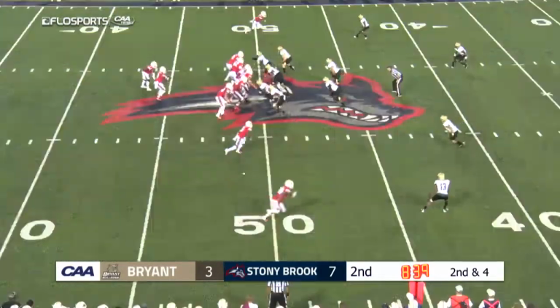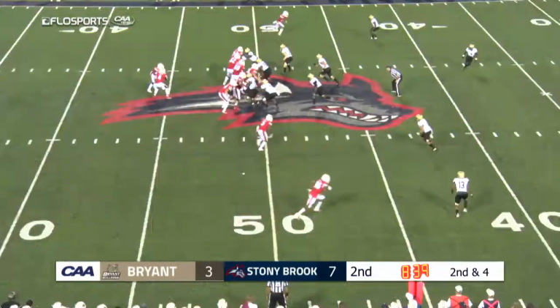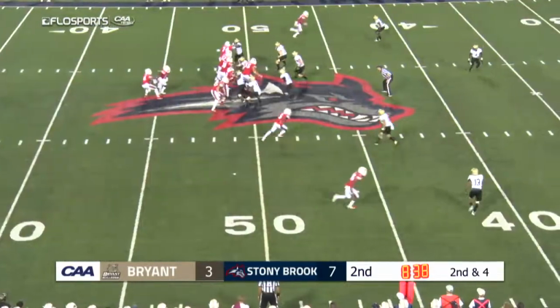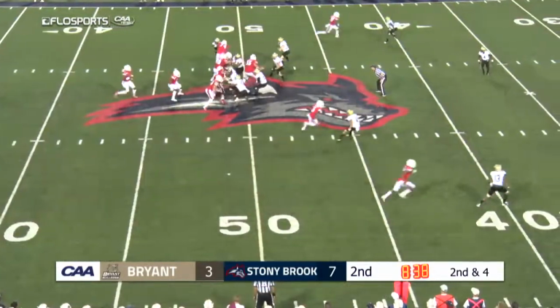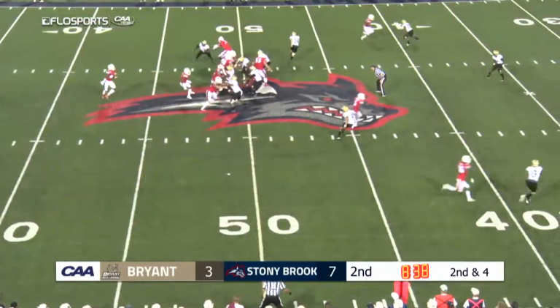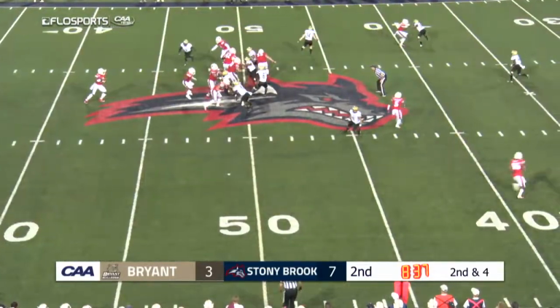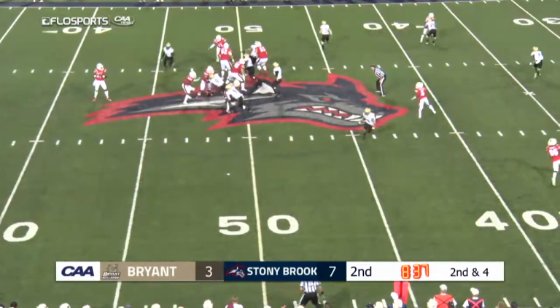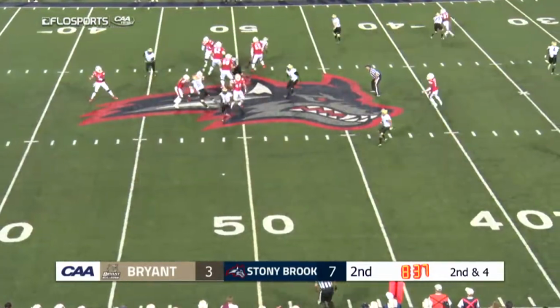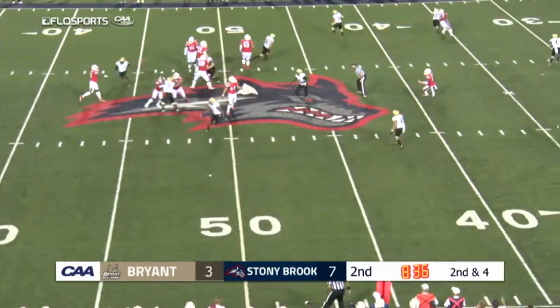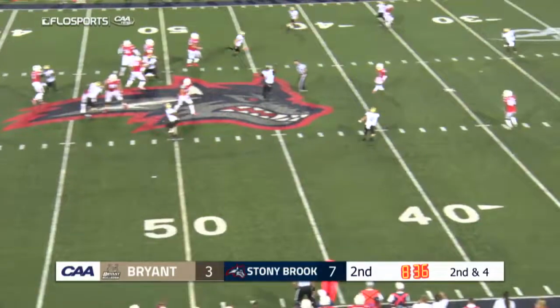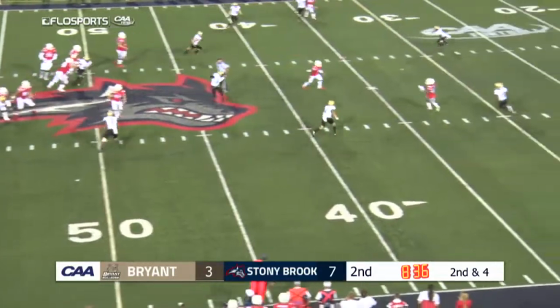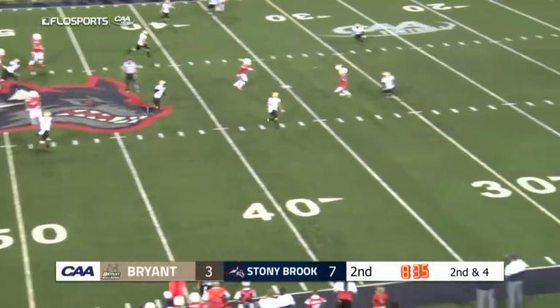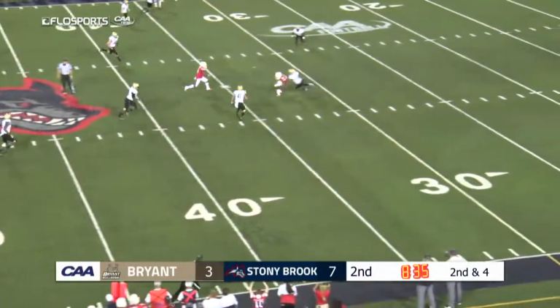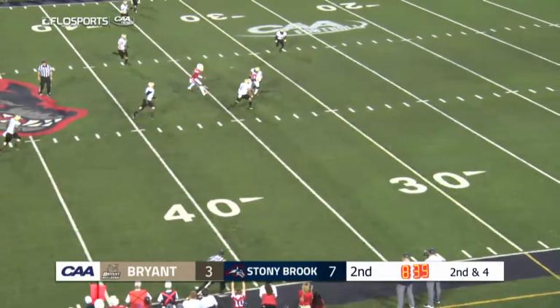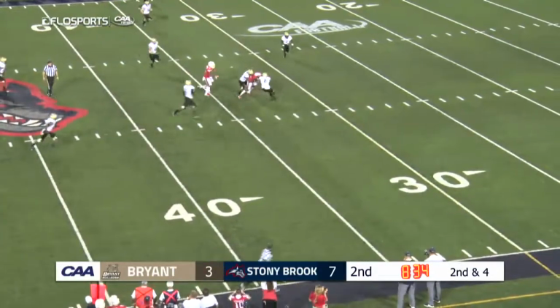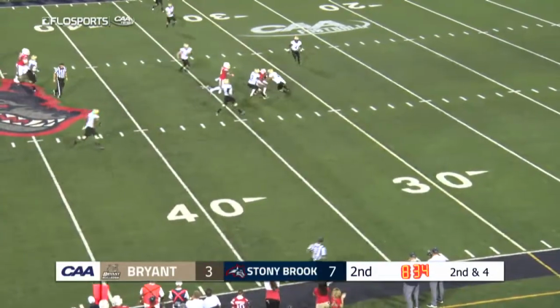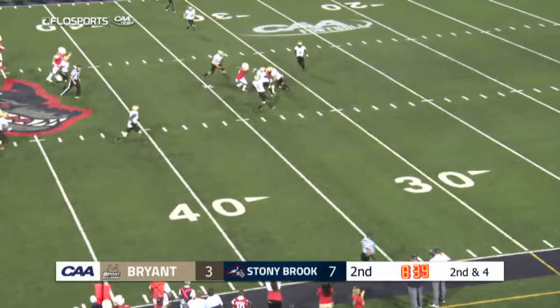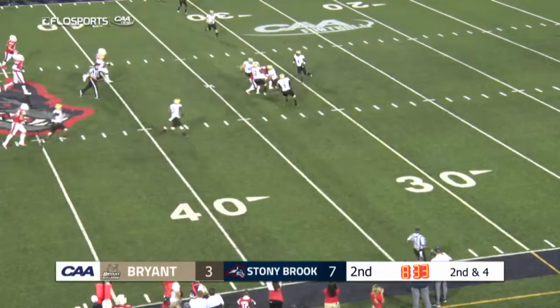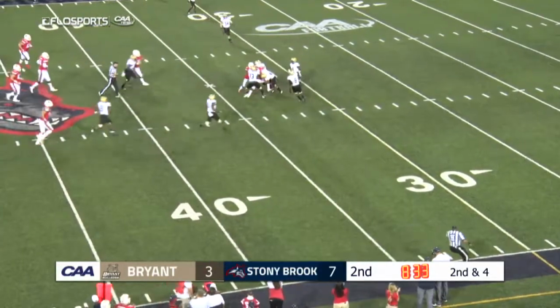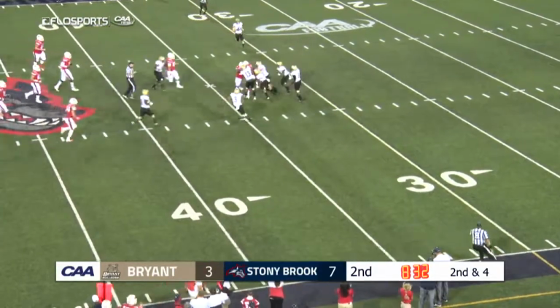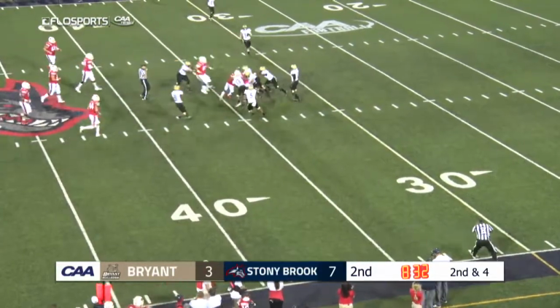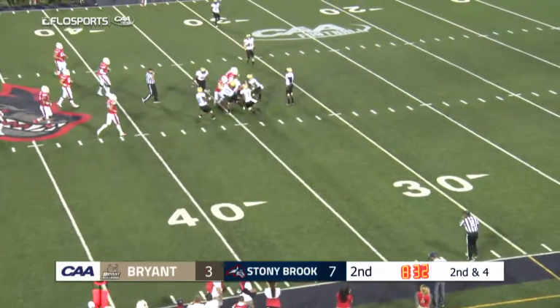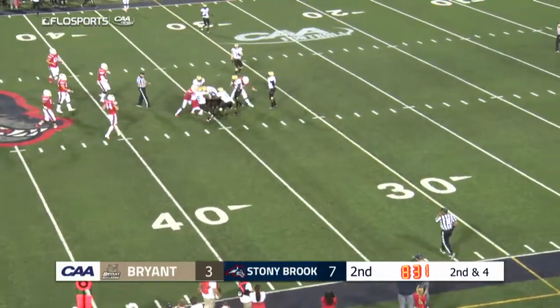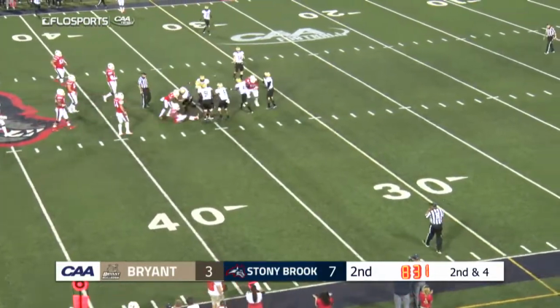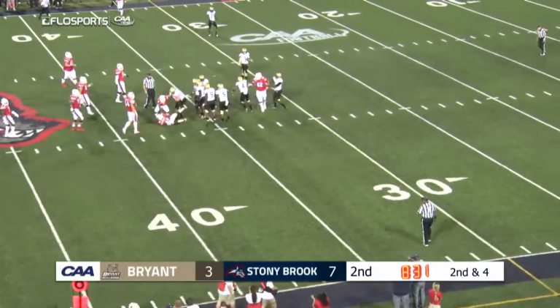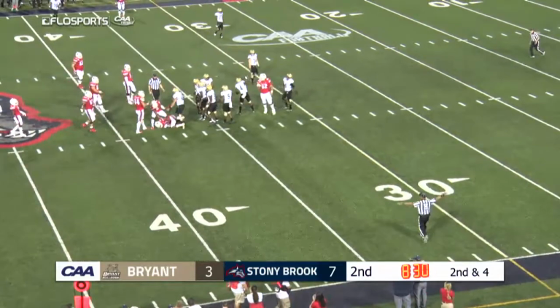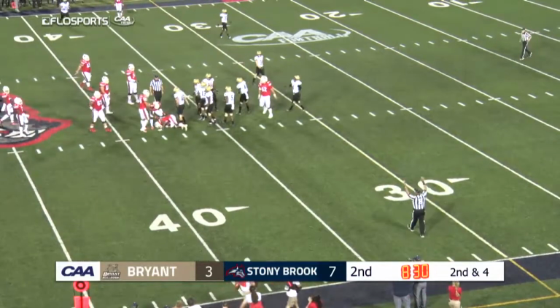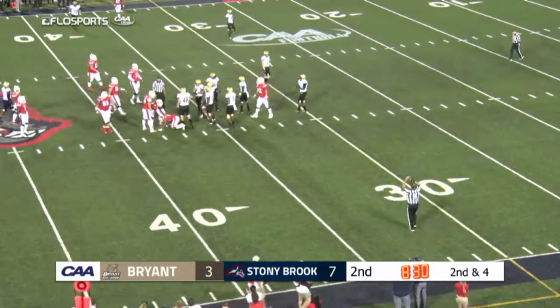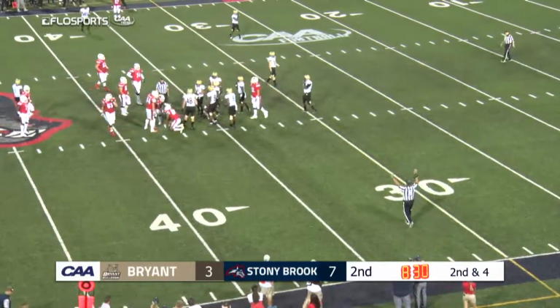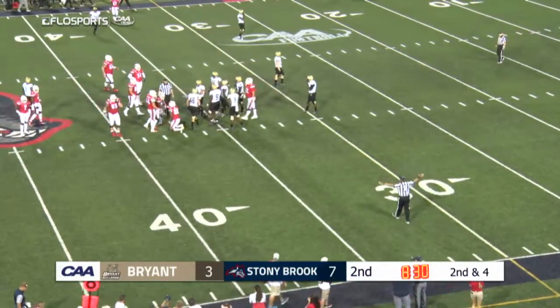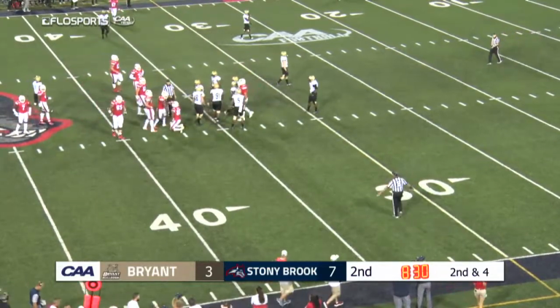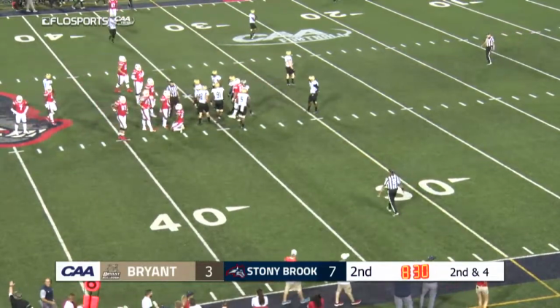Fields back in the gun, another play fake. Here comes Wright — he gets the throw off, it's caught right down the seam for the first down. Andrew Trent takes three Bulldogs to bring him down.